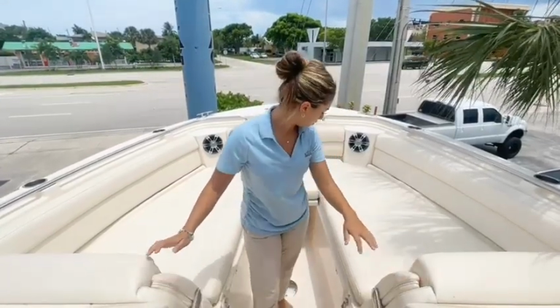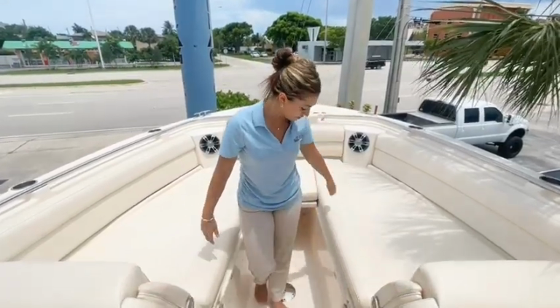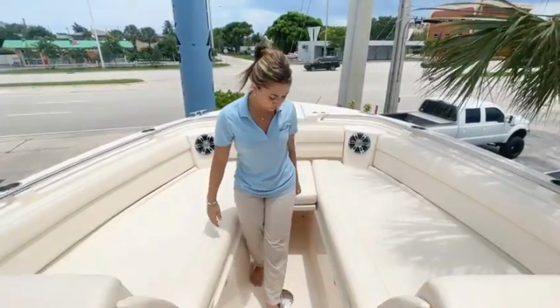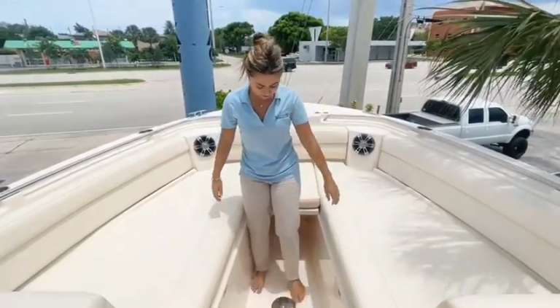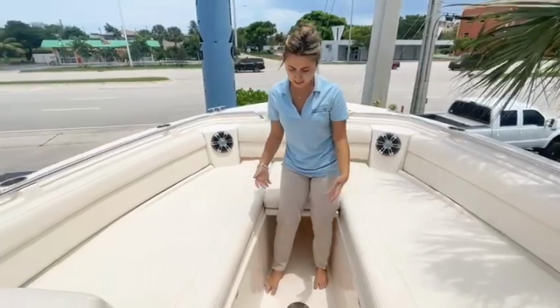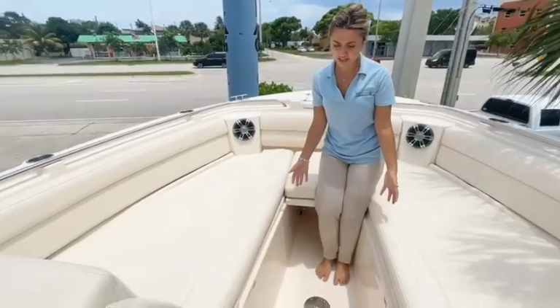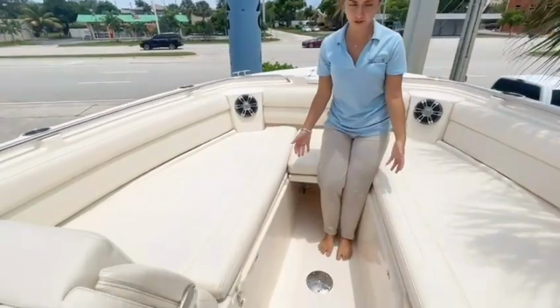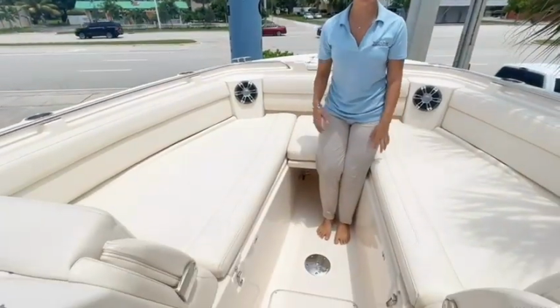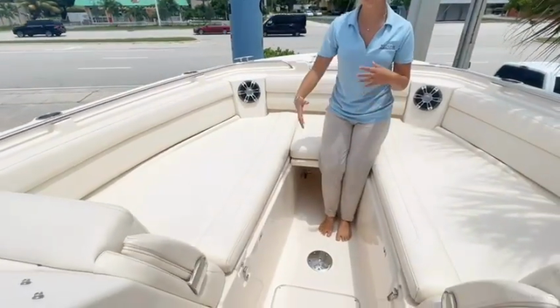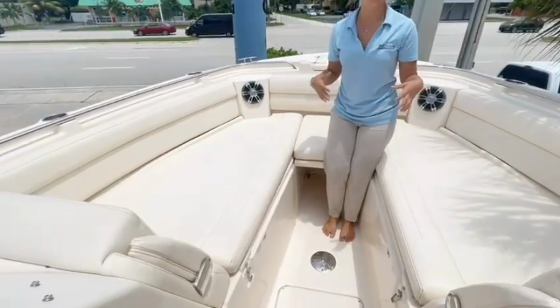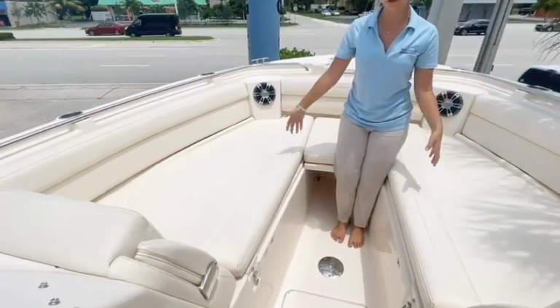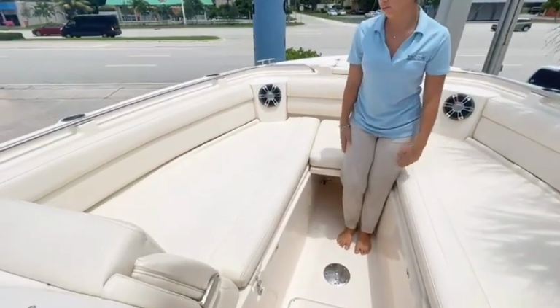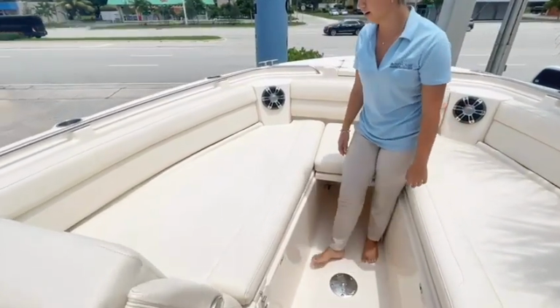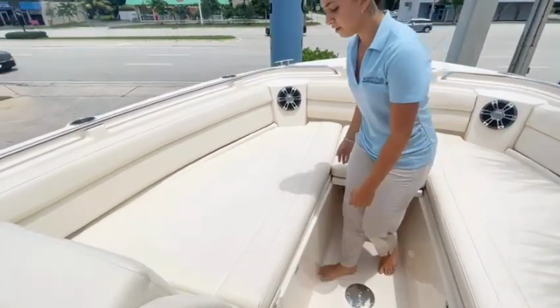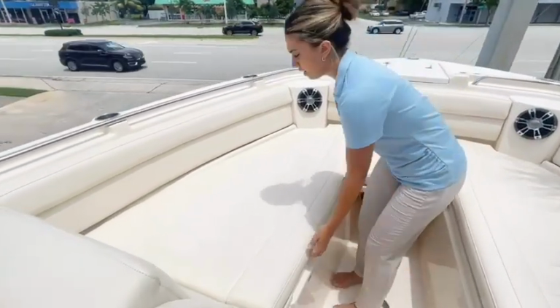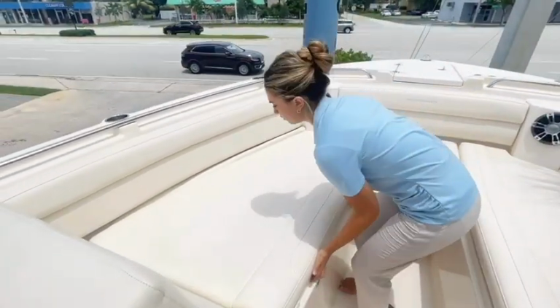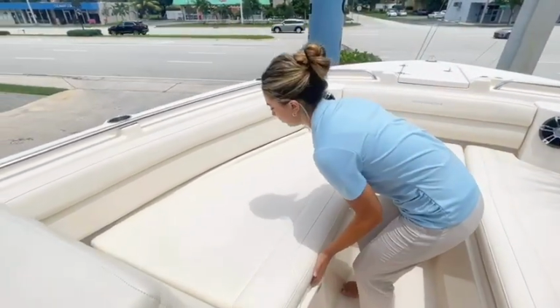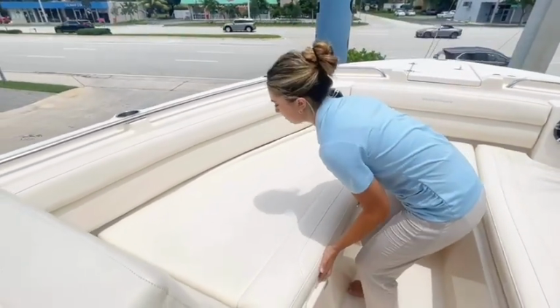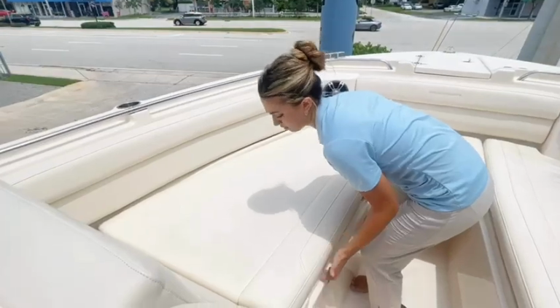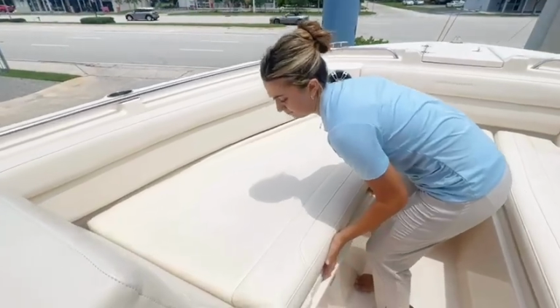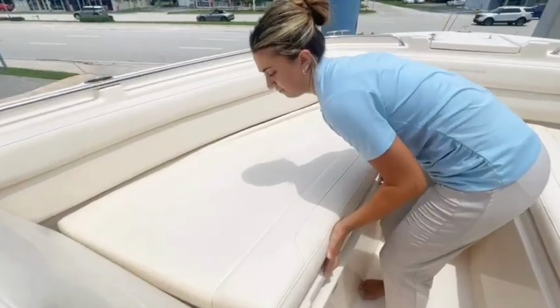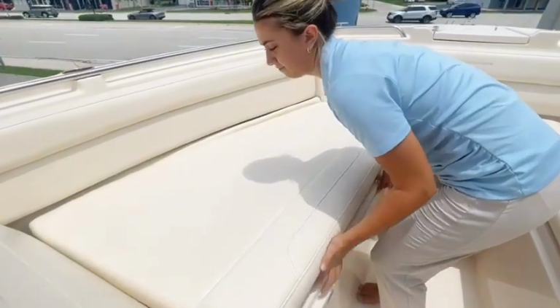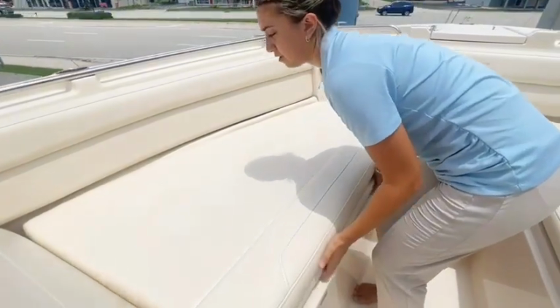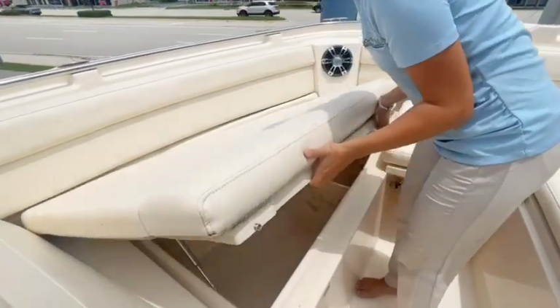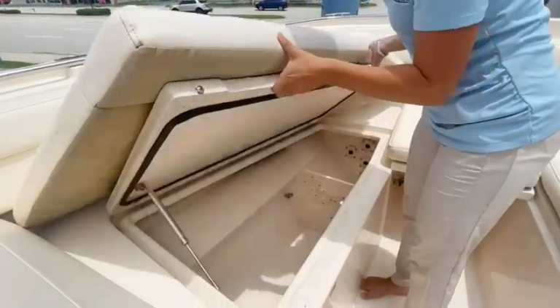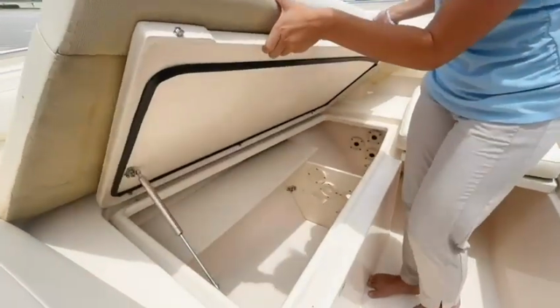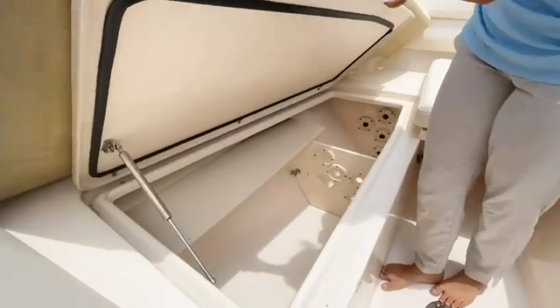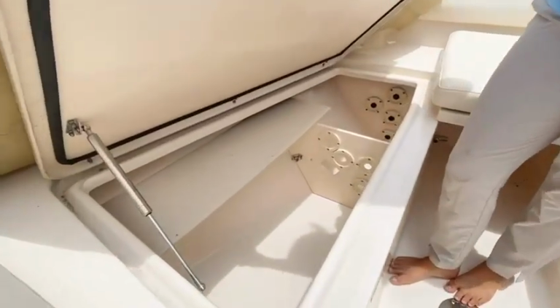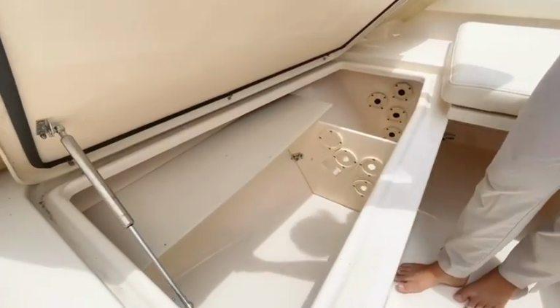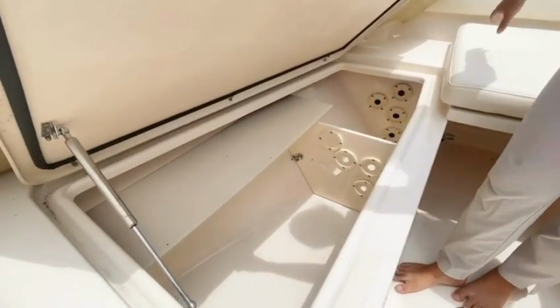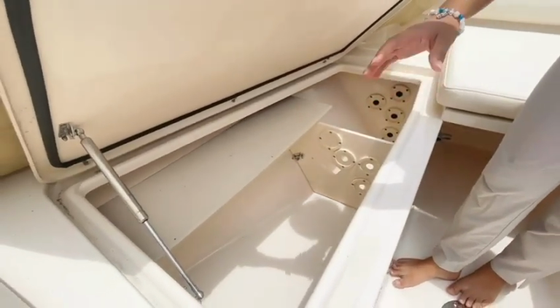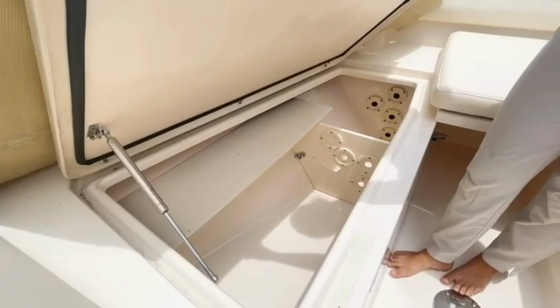Right over here we have an accessory table to put your drinks, food, whatever you need on the water. And right over here we have our rod storage, which then extends into the head.